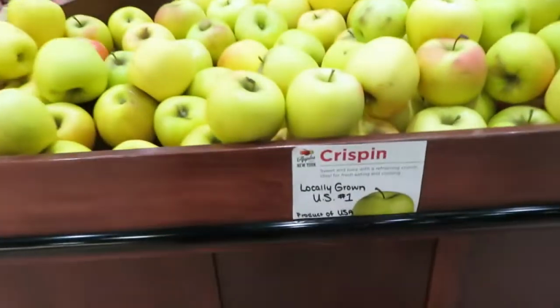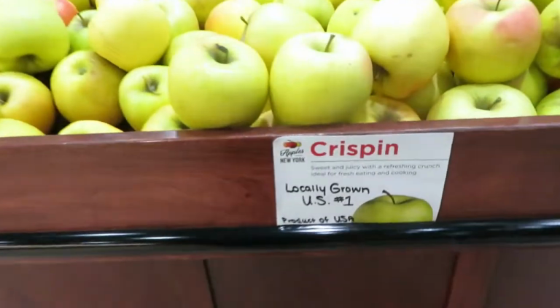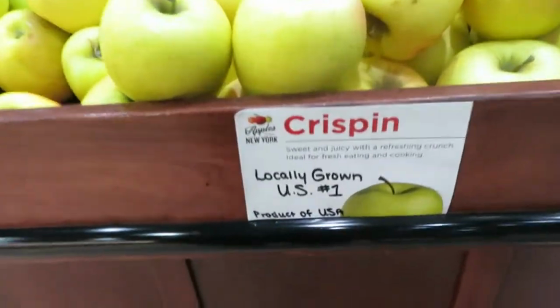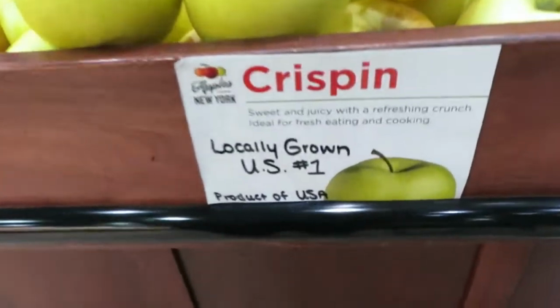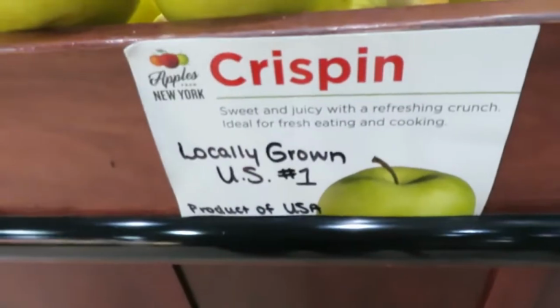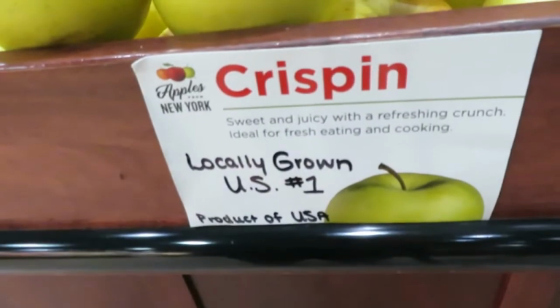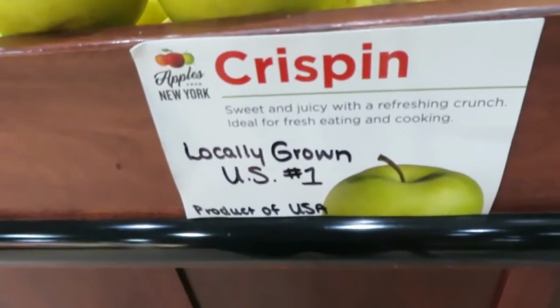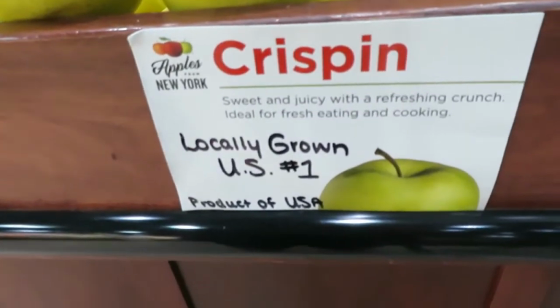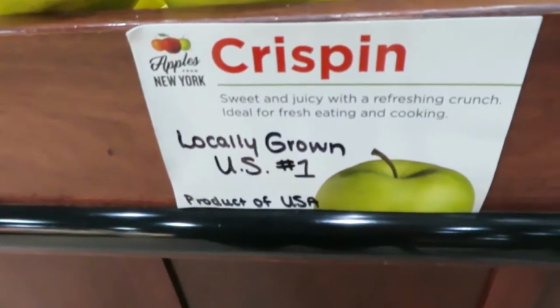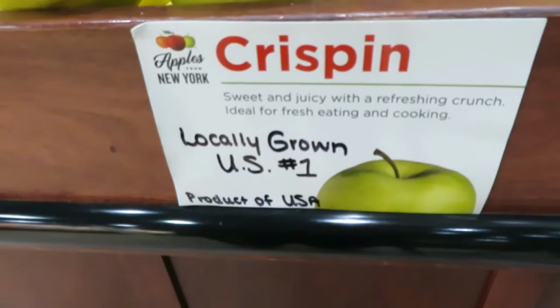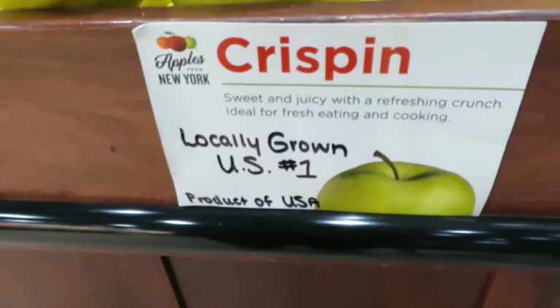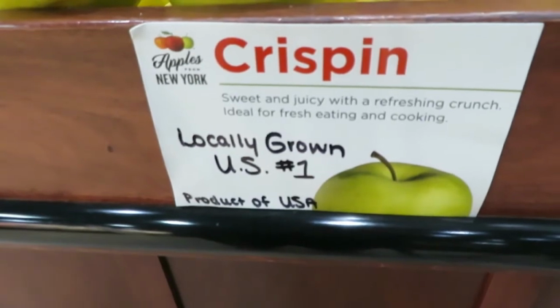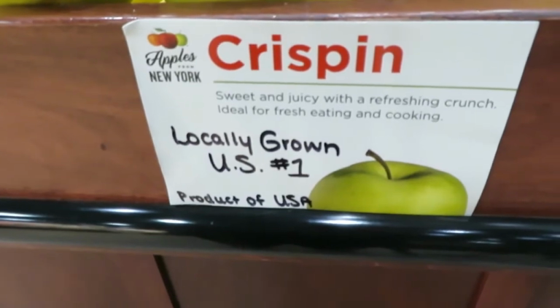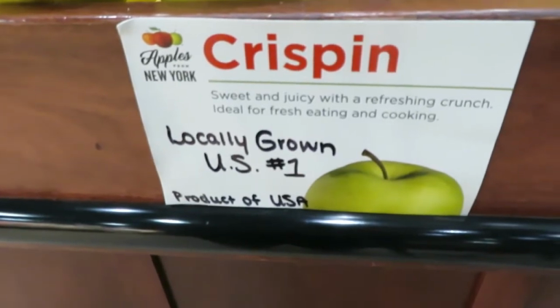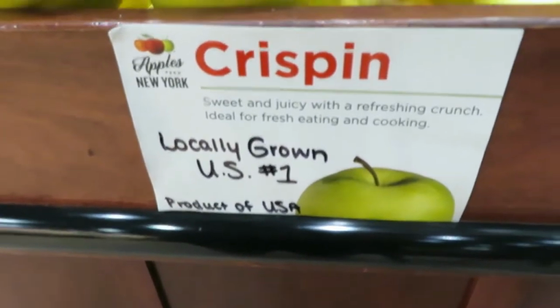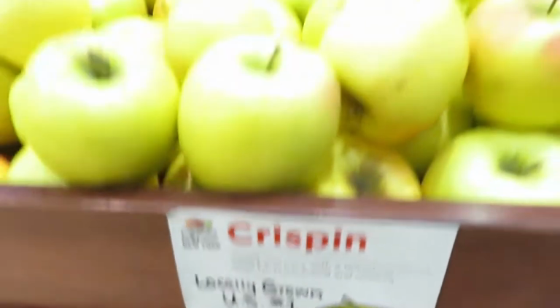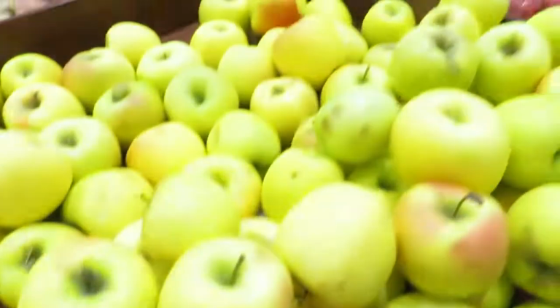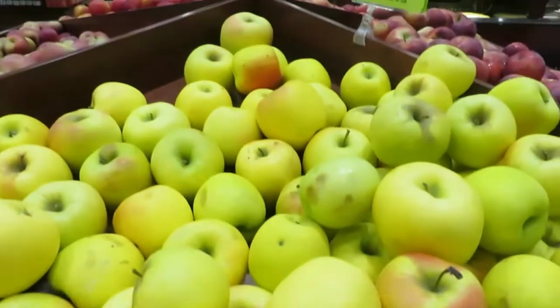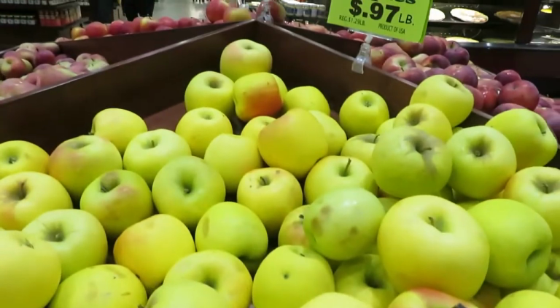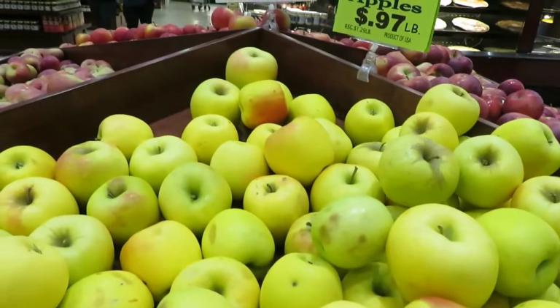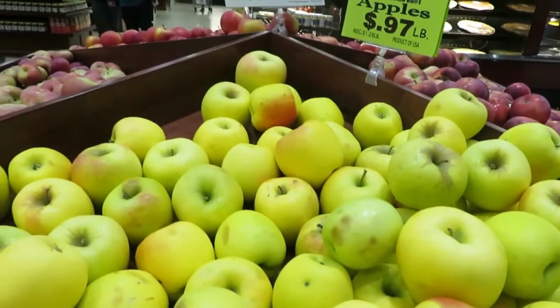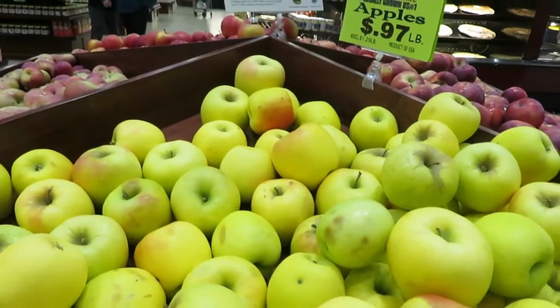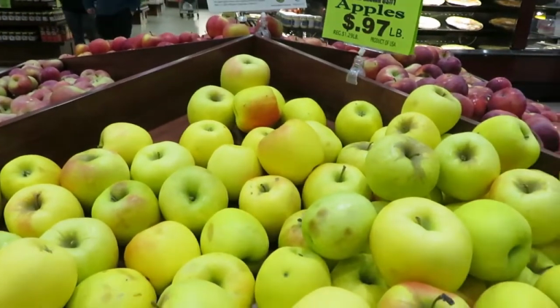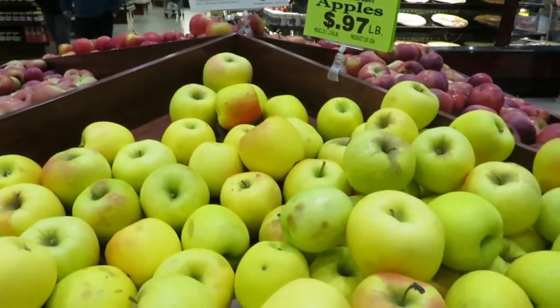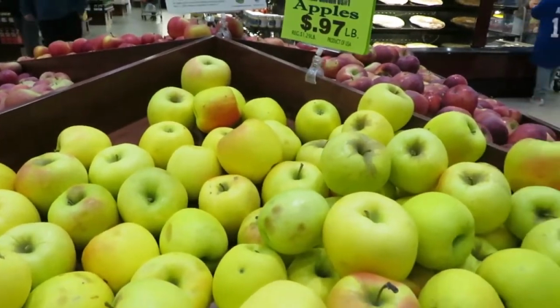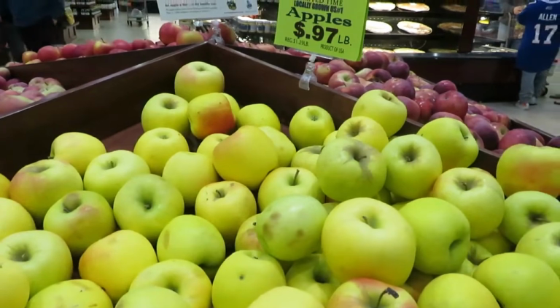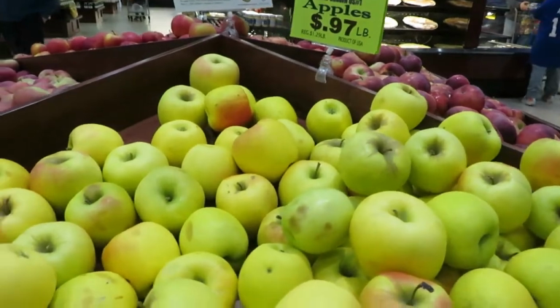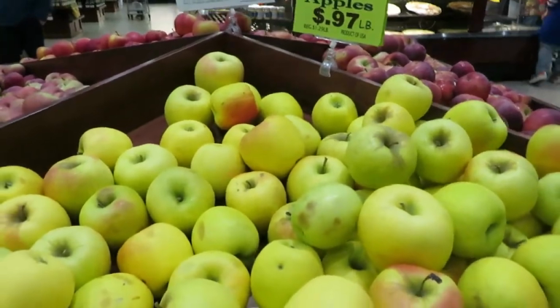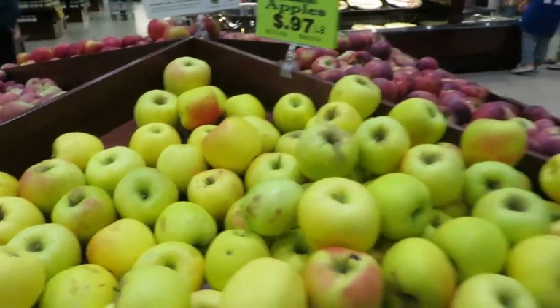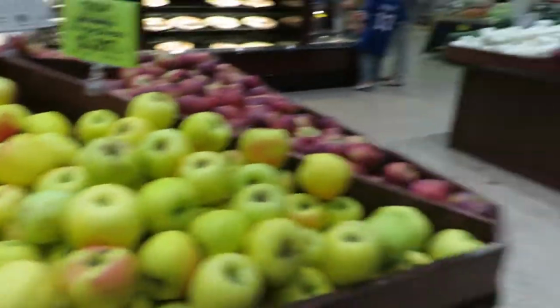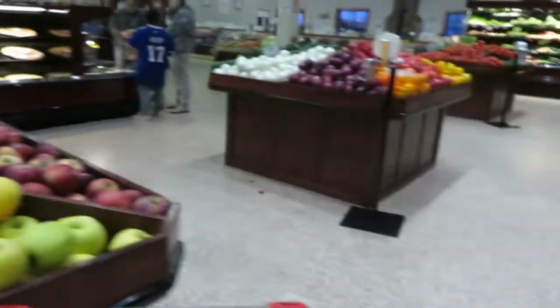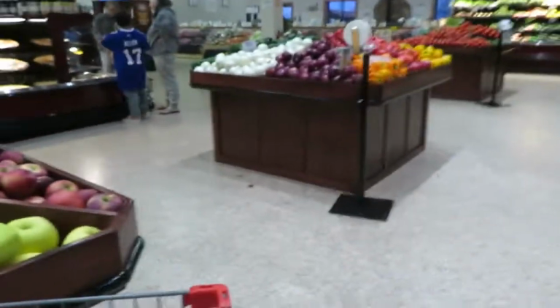These are sweet and juicy with a refreshing crunch, ideal for fresh eating and cooking. So these are the ones I like. Look how many they have.